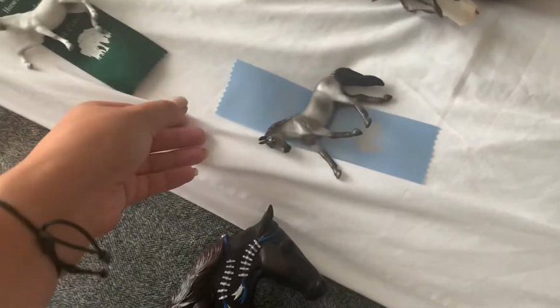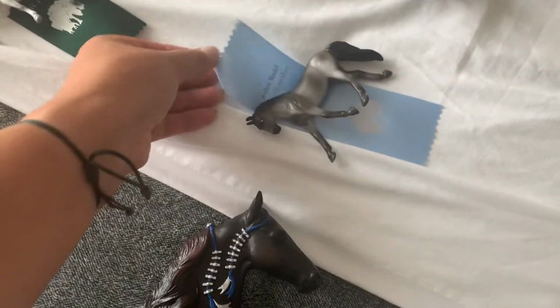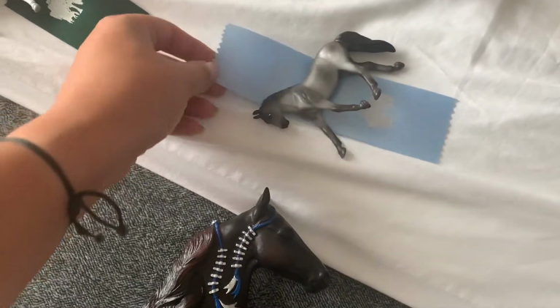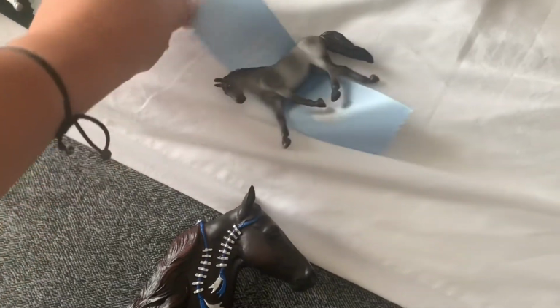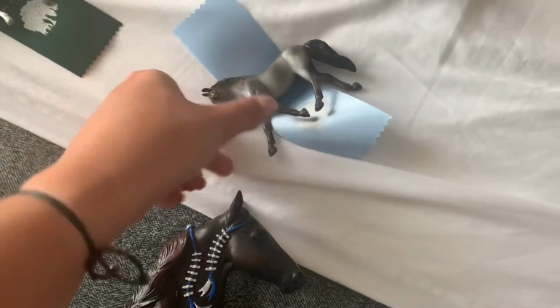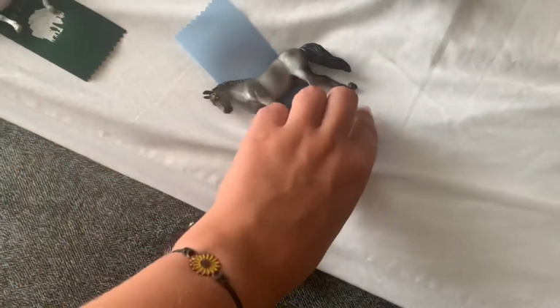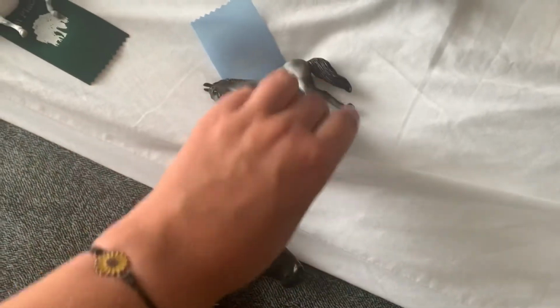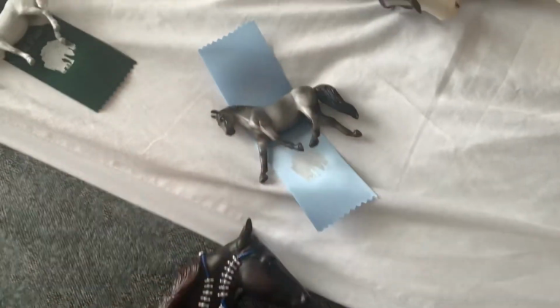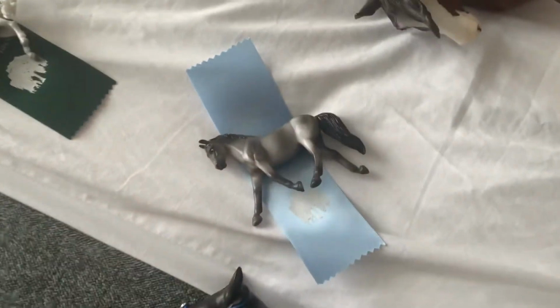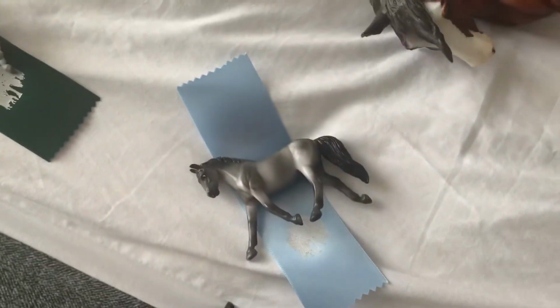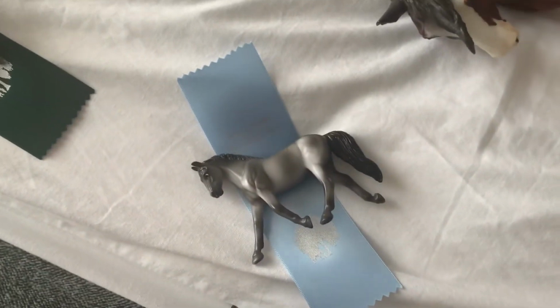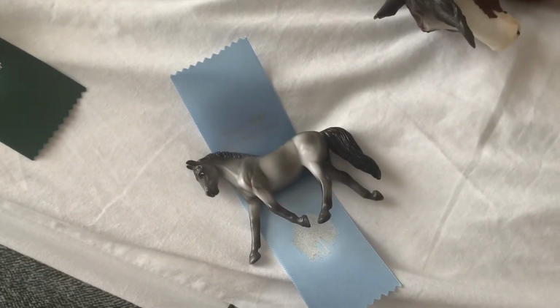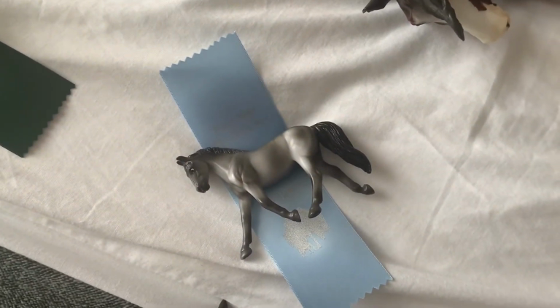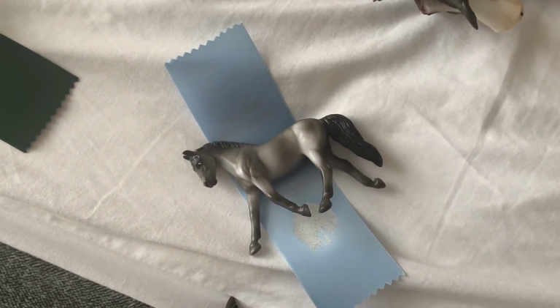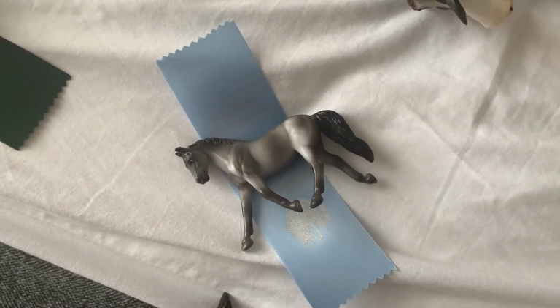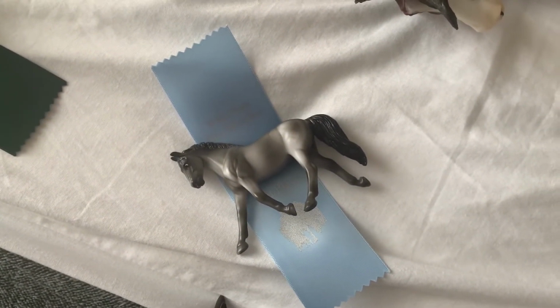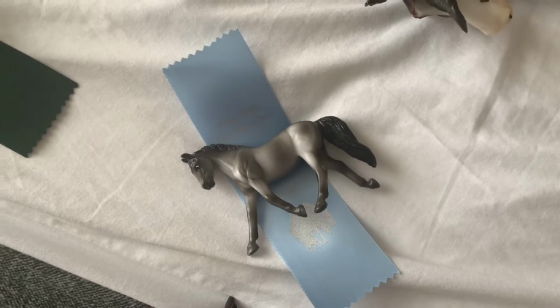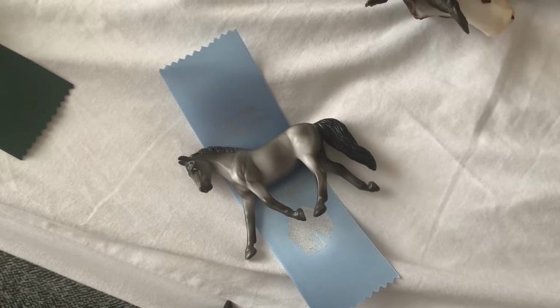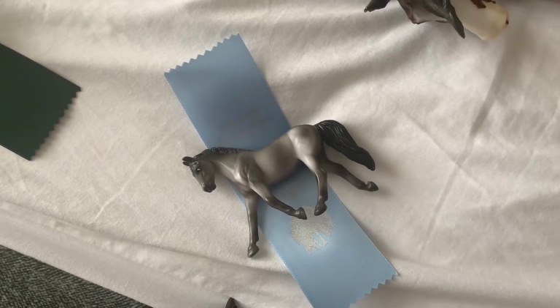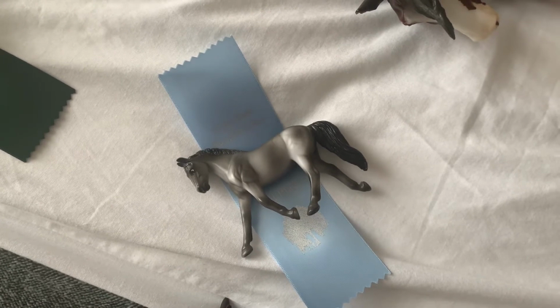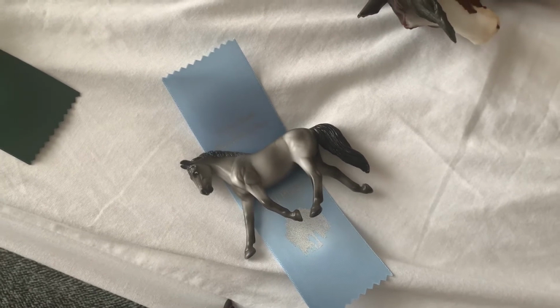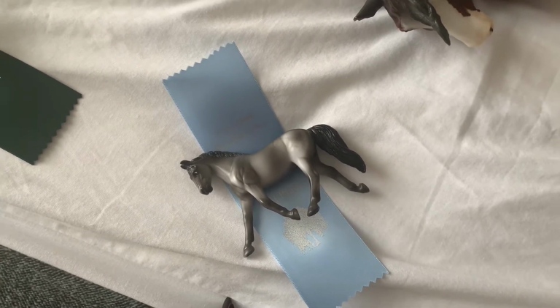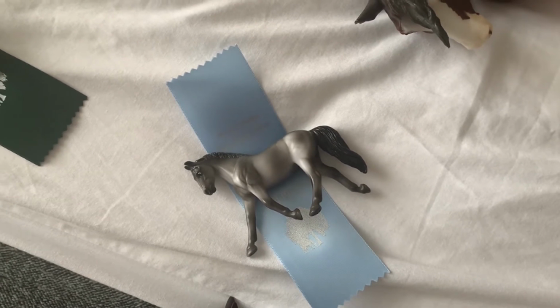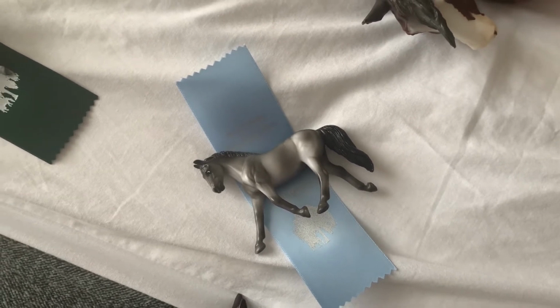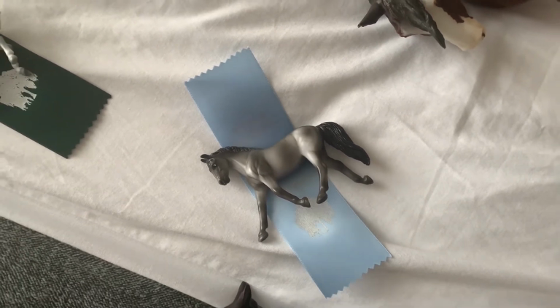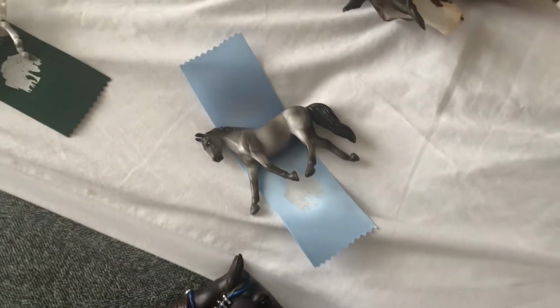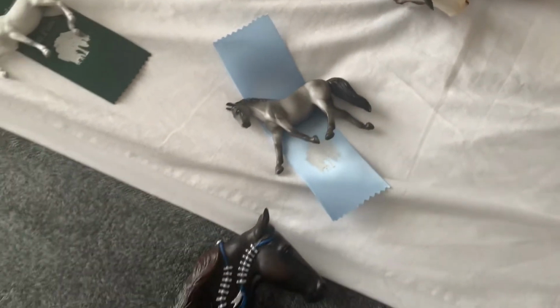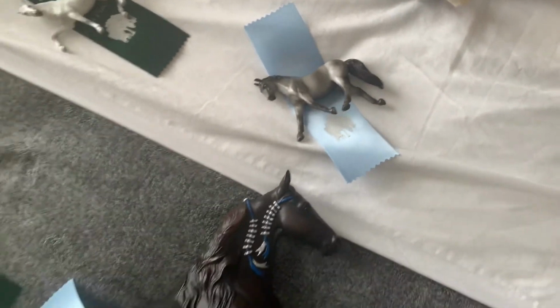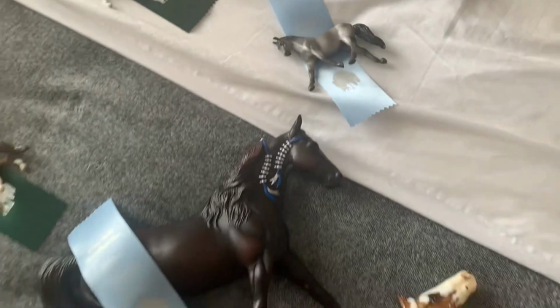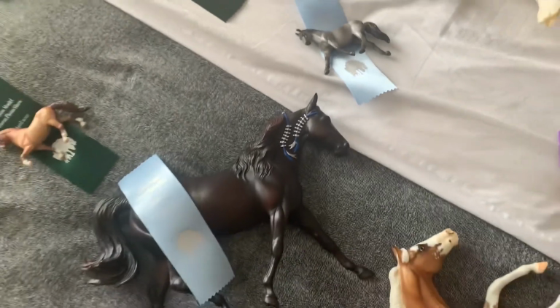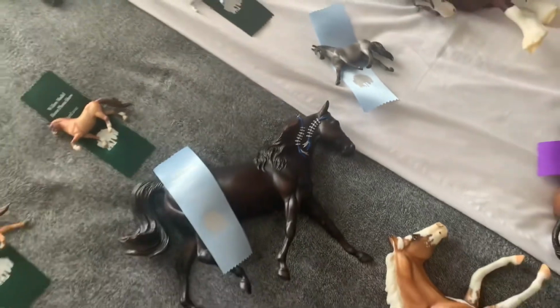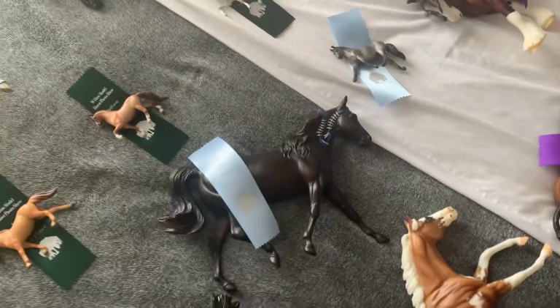And then my last second place — this is Shiloh, and she got second place in Other Draft. So those were all the second places that I got.